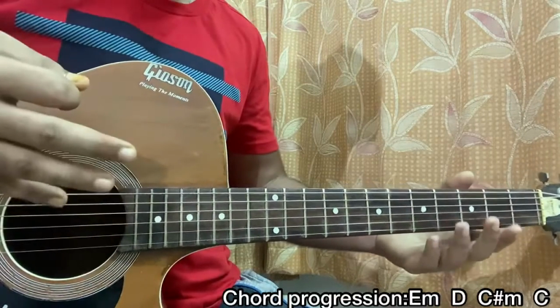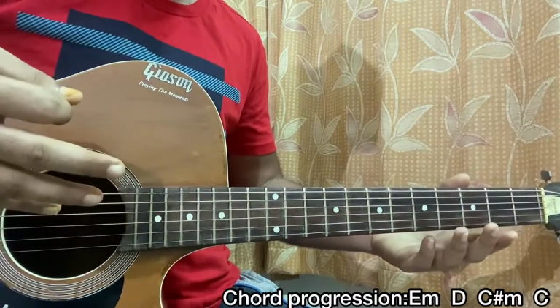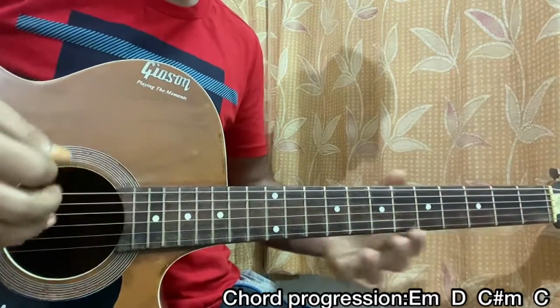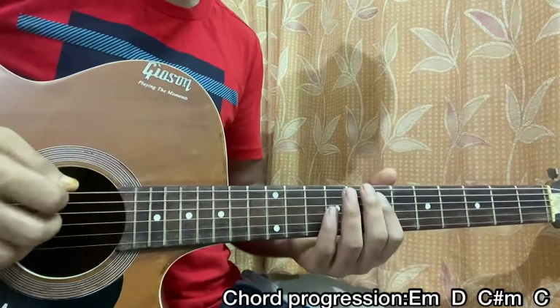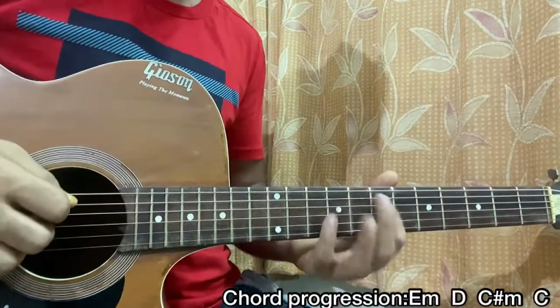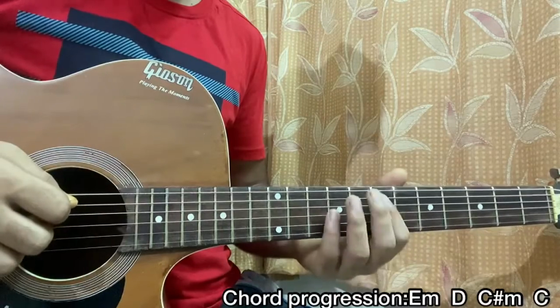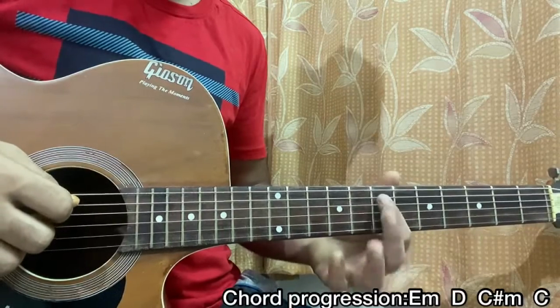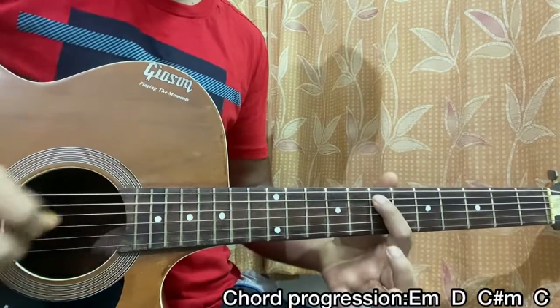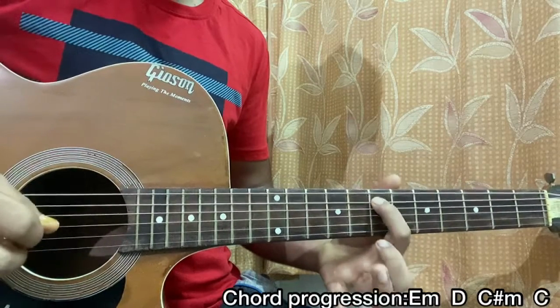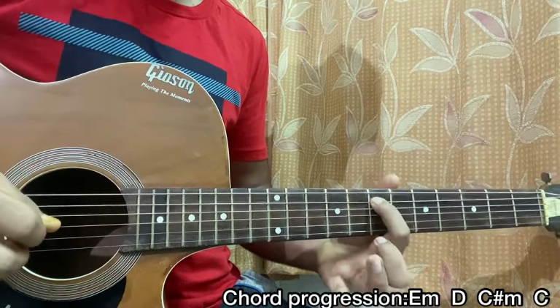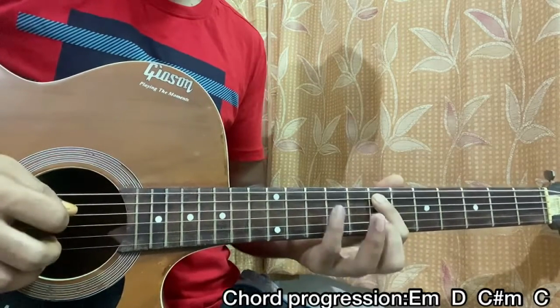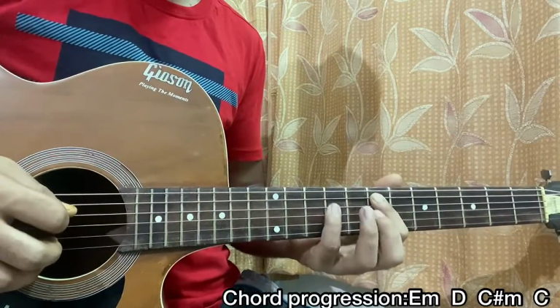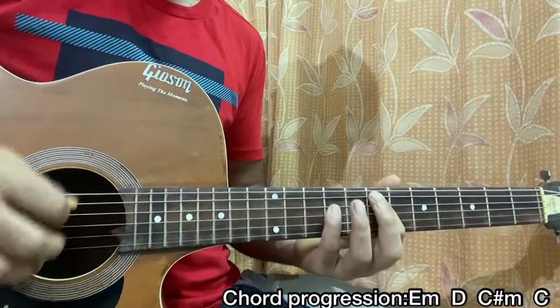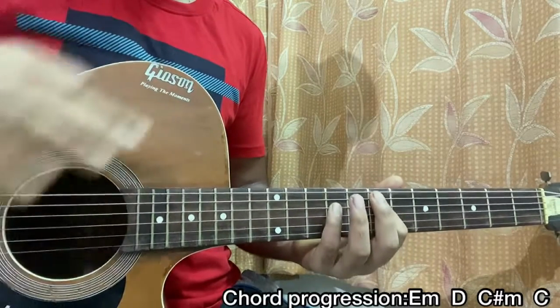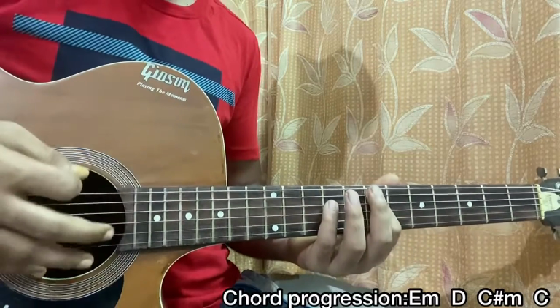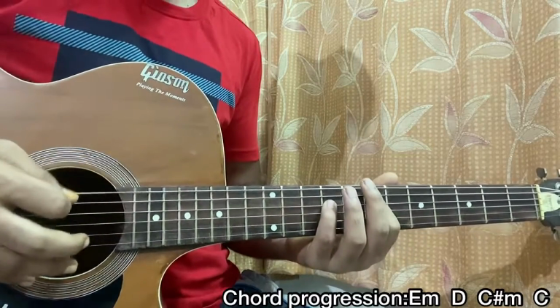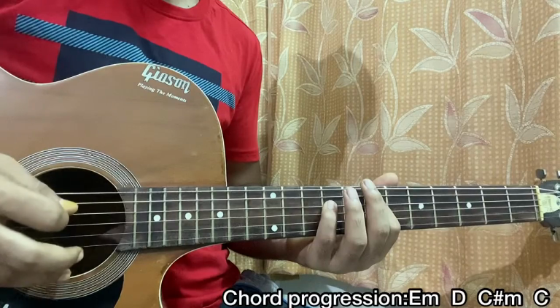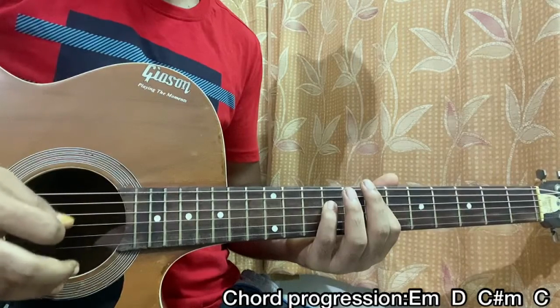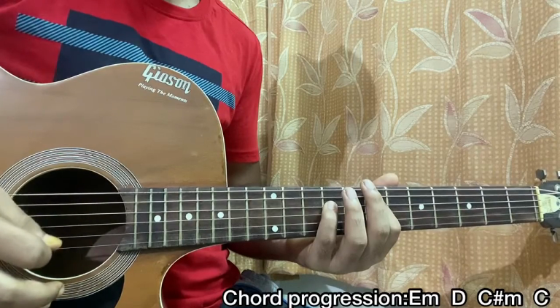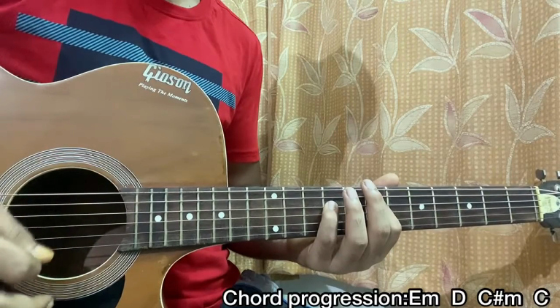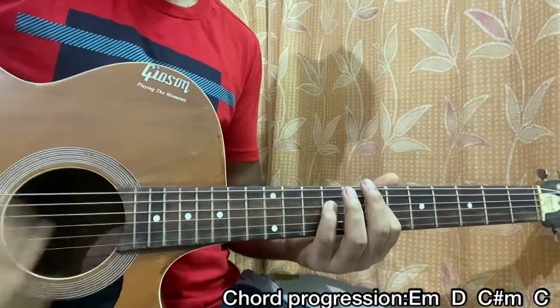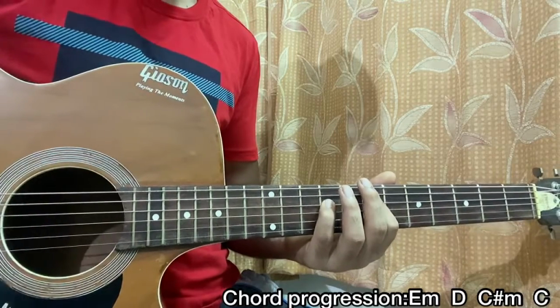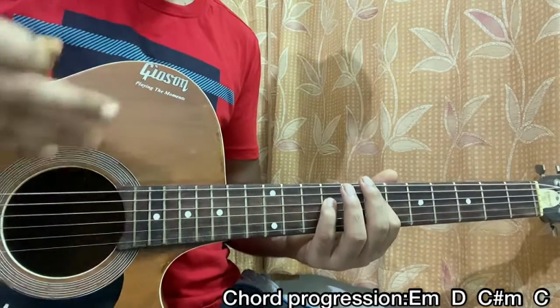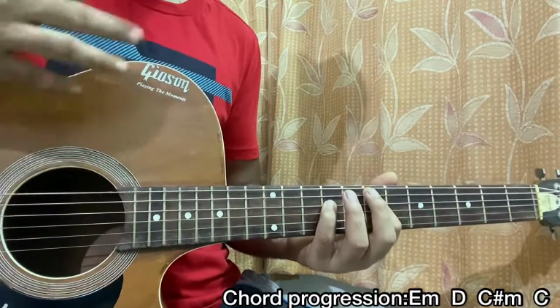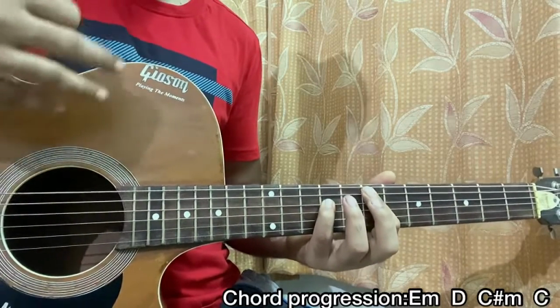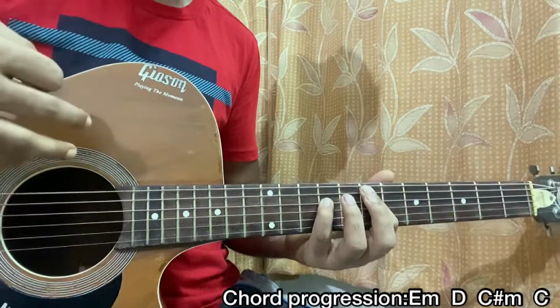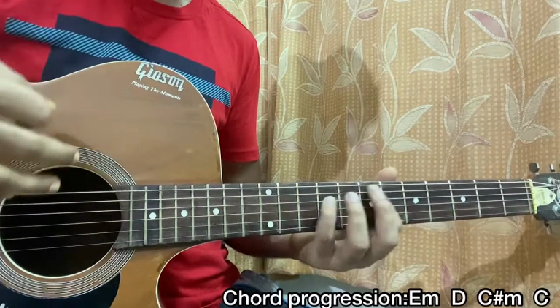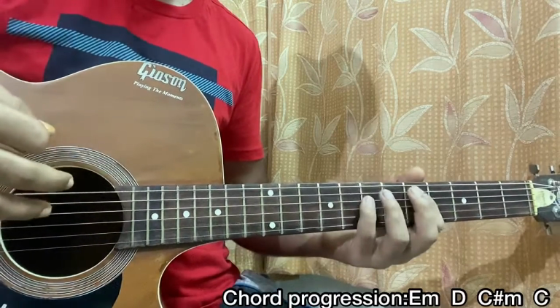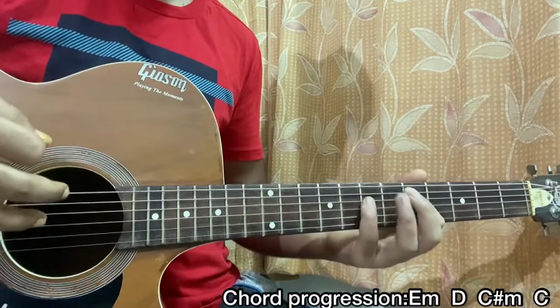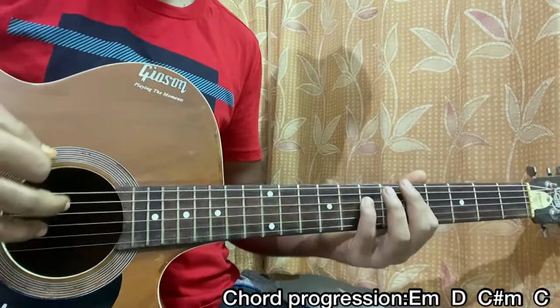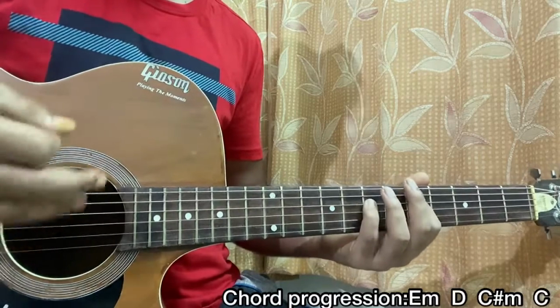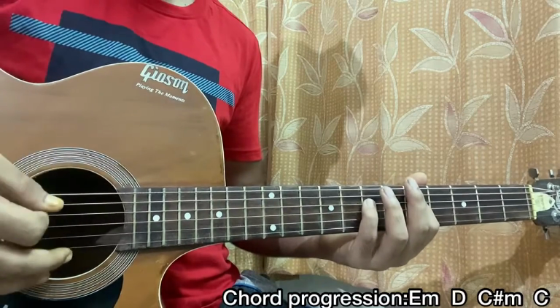Now let's play the E minor chord in a power chord way, which is an E5: seven on the A and pinky on the 9th fret of the D, keep the other strings muted. Strum that once, then go back two frets down — it's five on A, seven on D — that's the D chord.